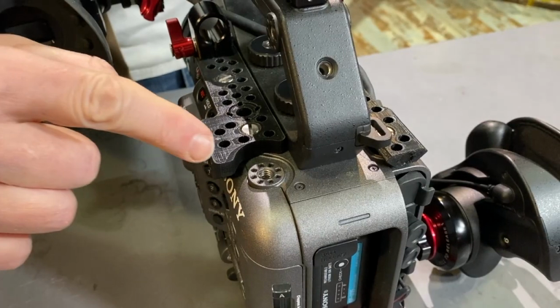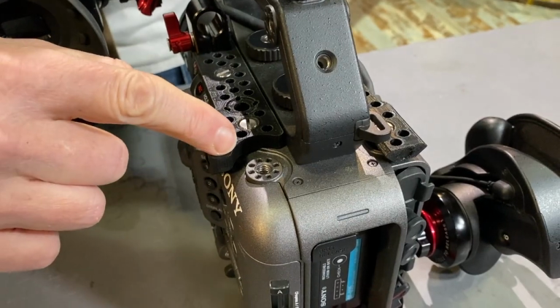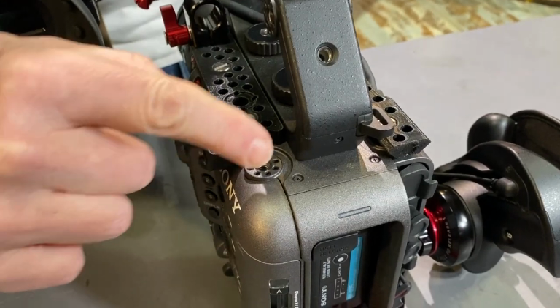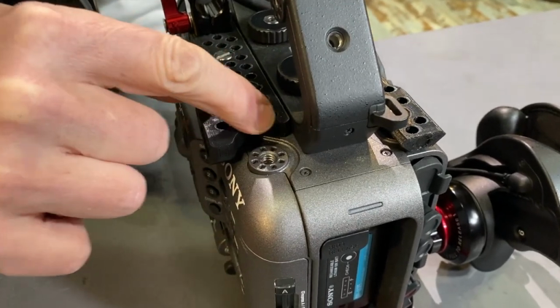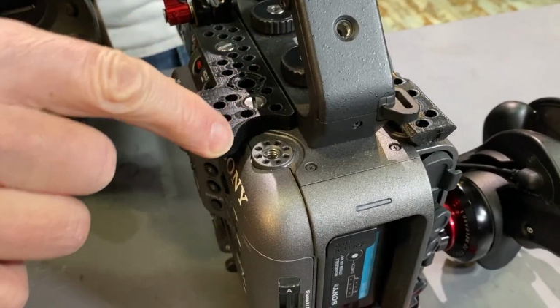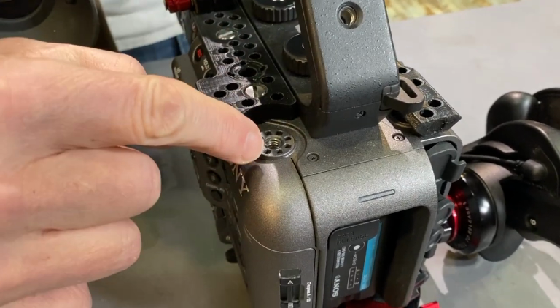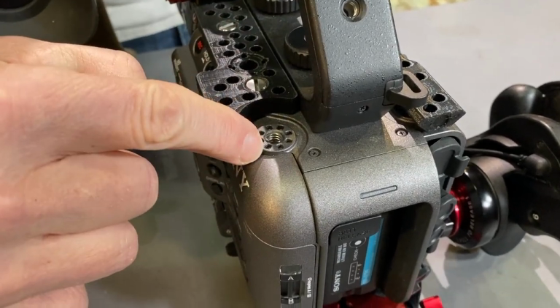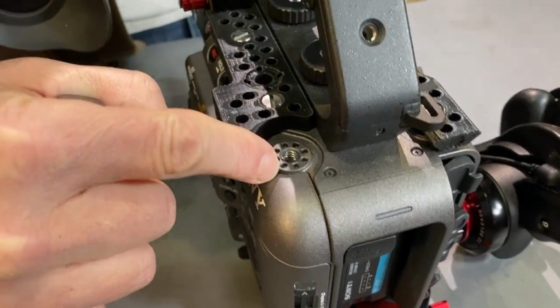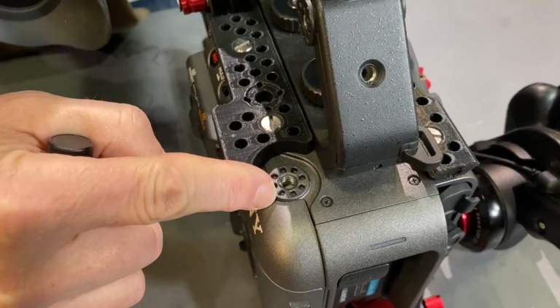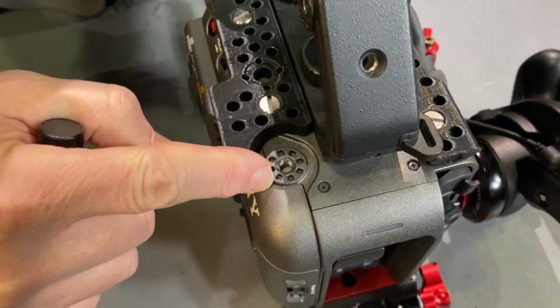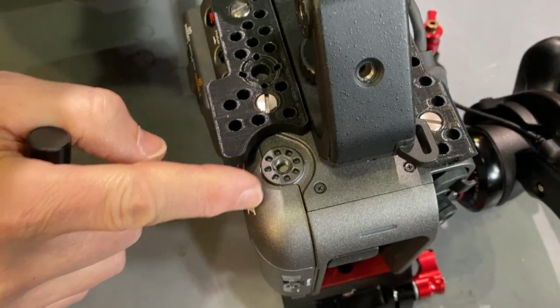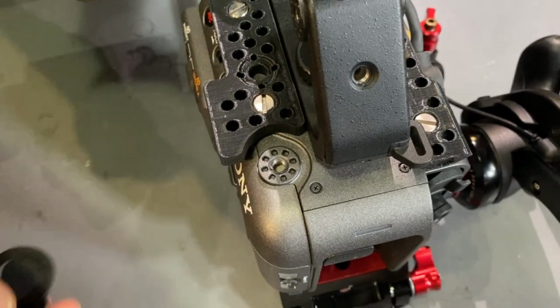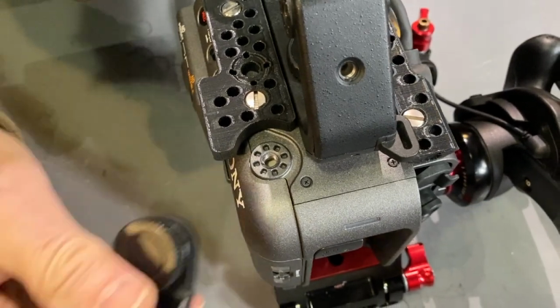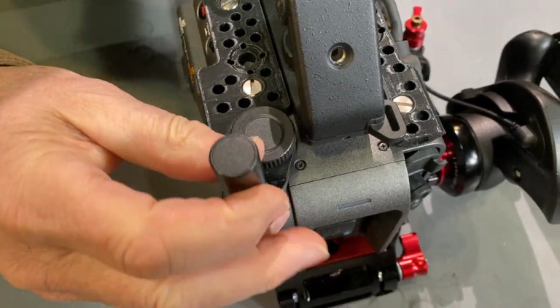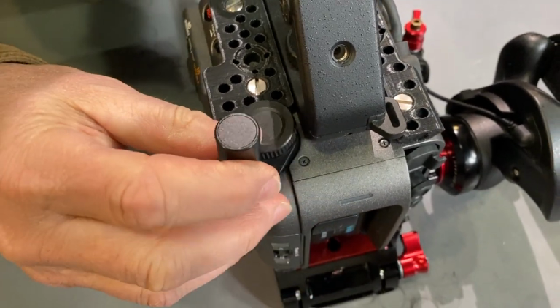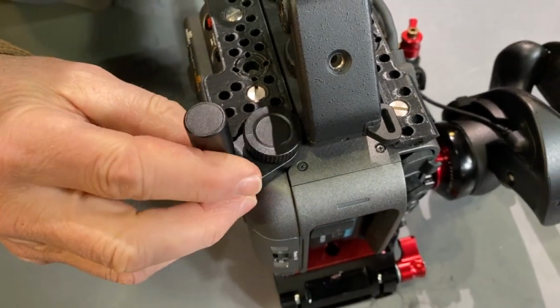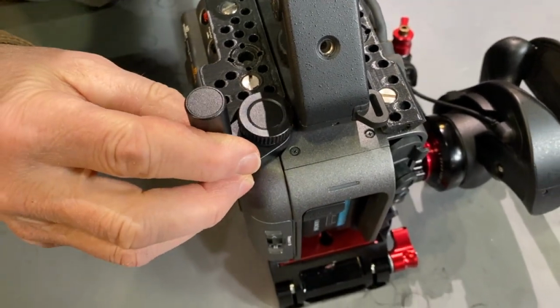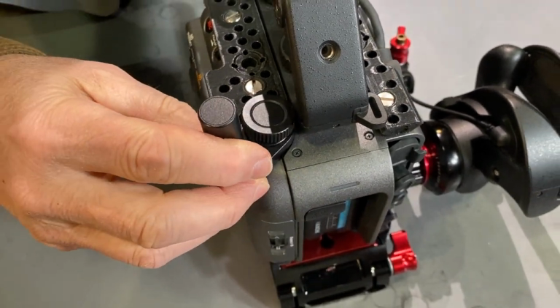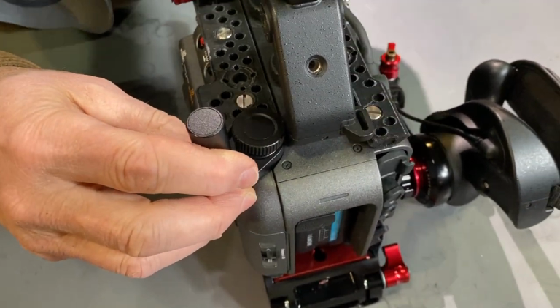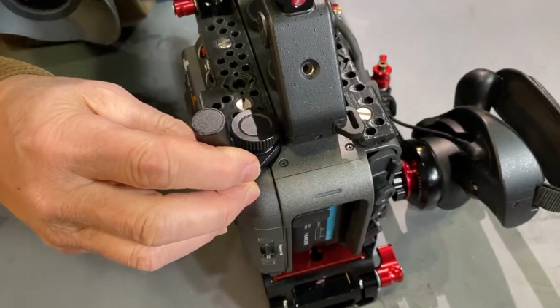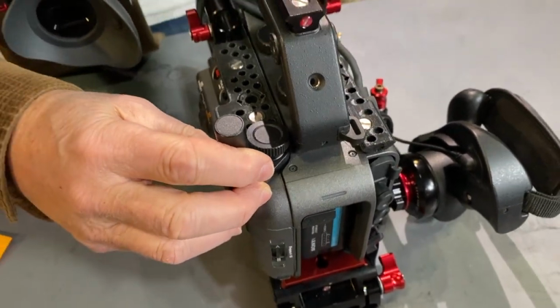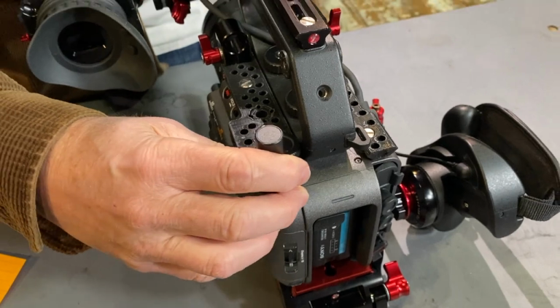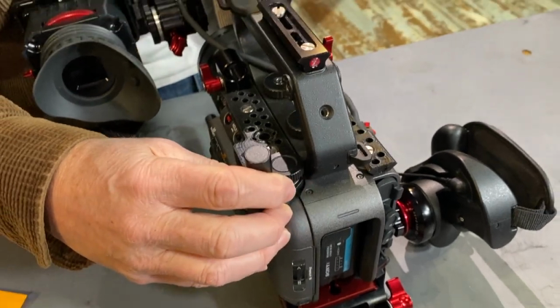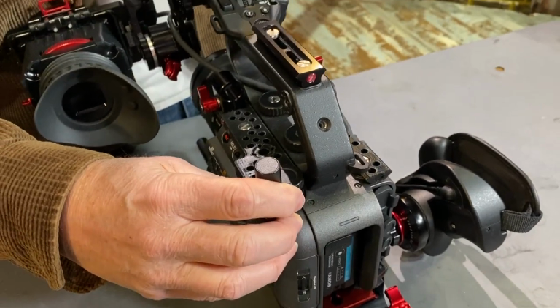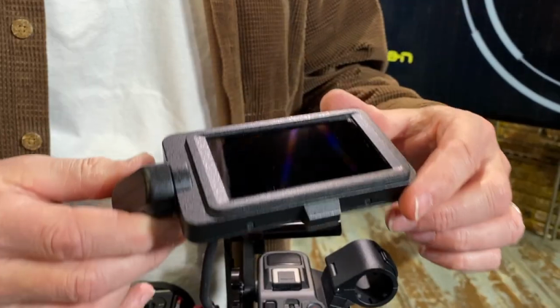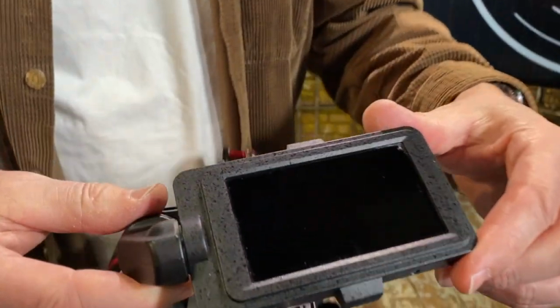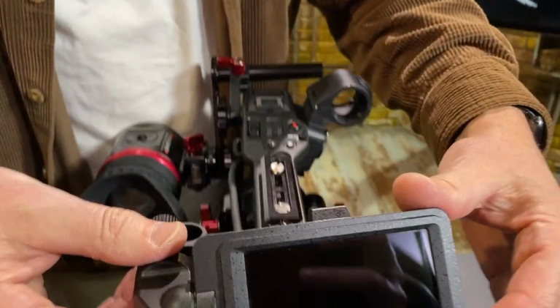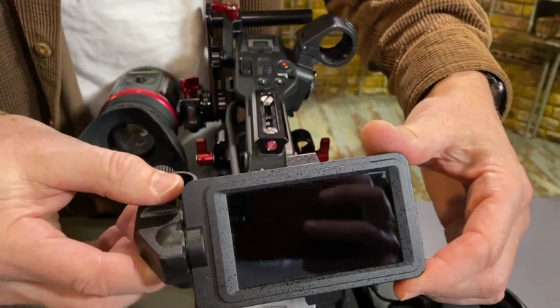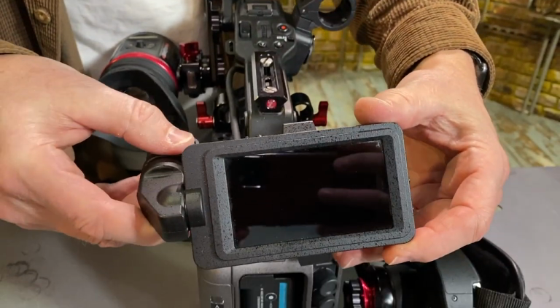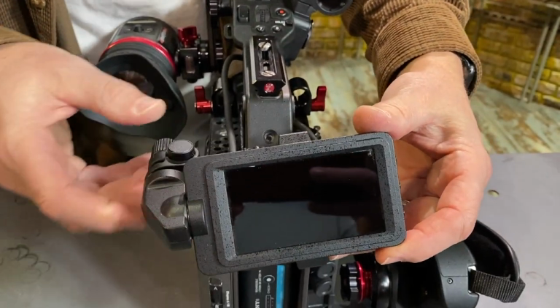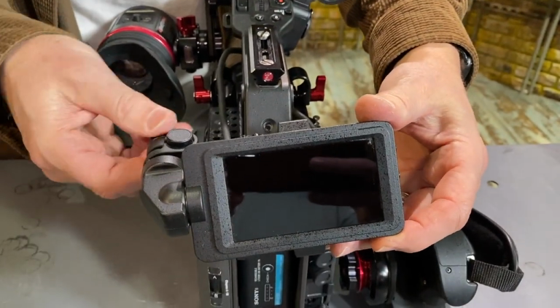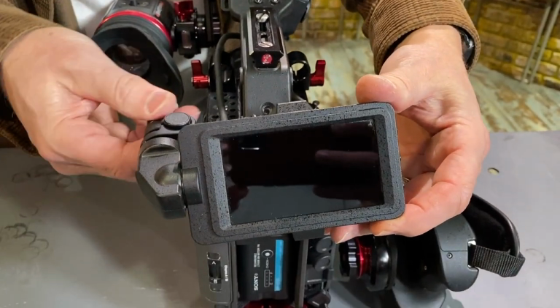Right here you can see we've kept the plate clear of Sony's proprietary 1/4-20 mount. This mount is used for this stud, which you can use in other parts of the handle. But in this configuration, it's used to mount the monitor in the back.